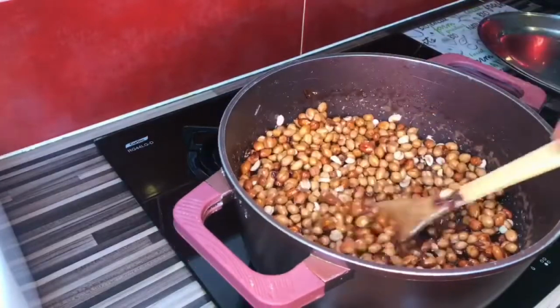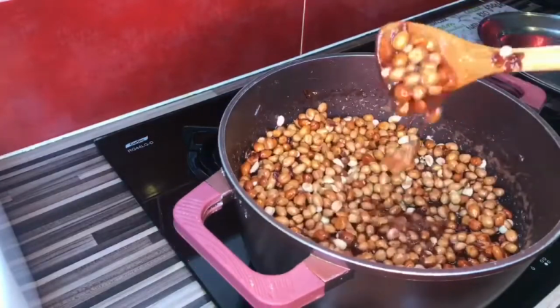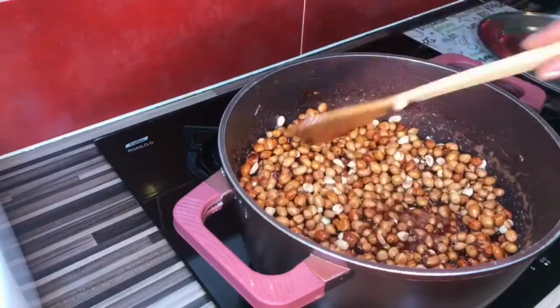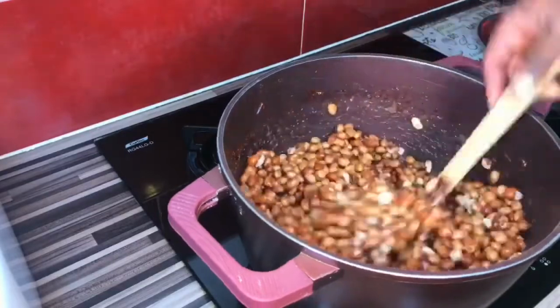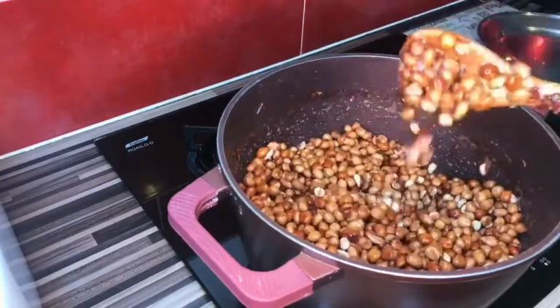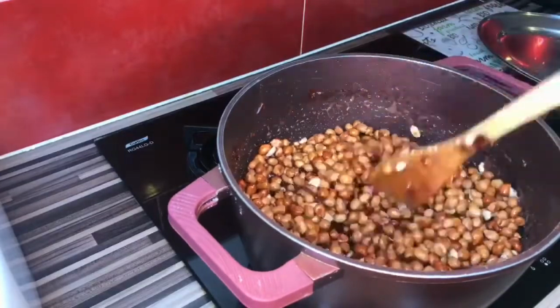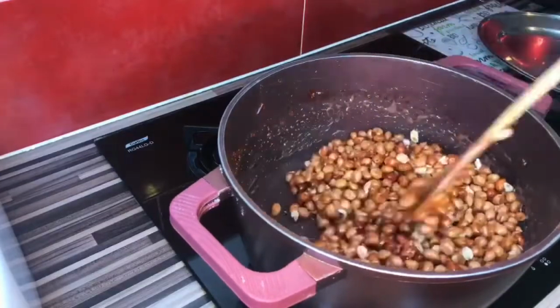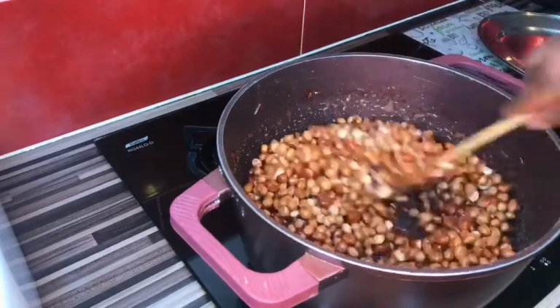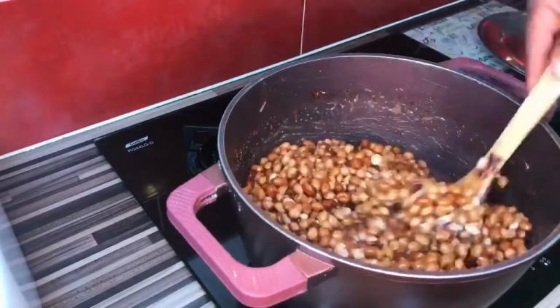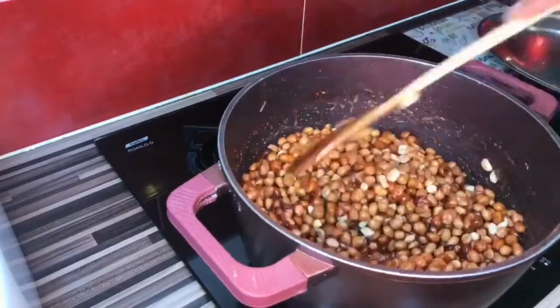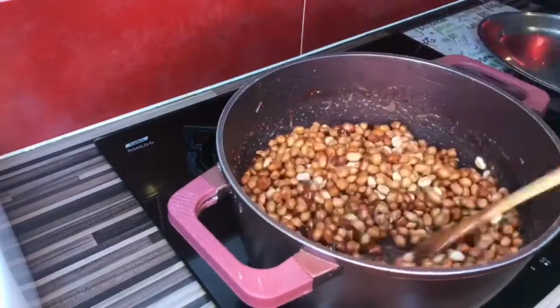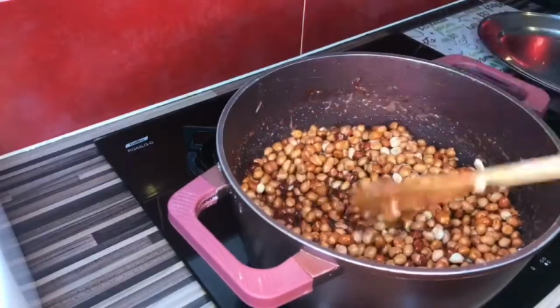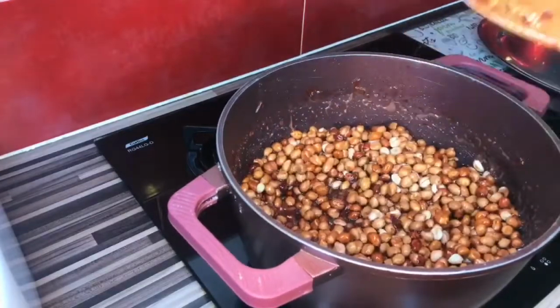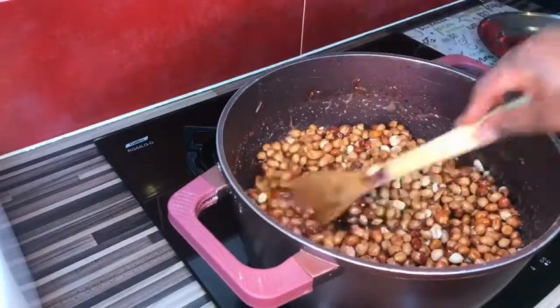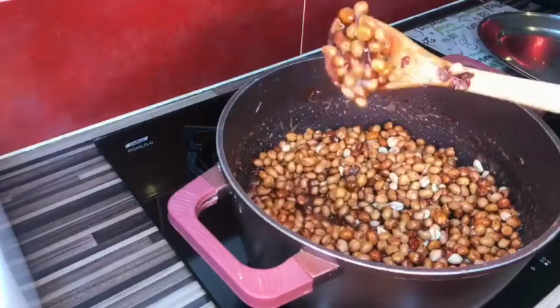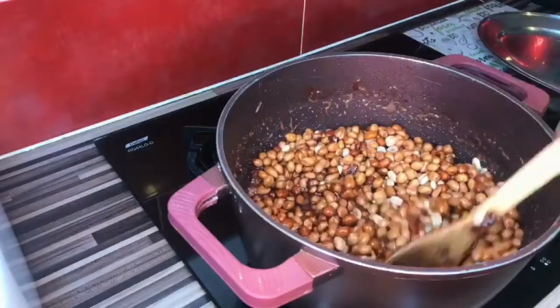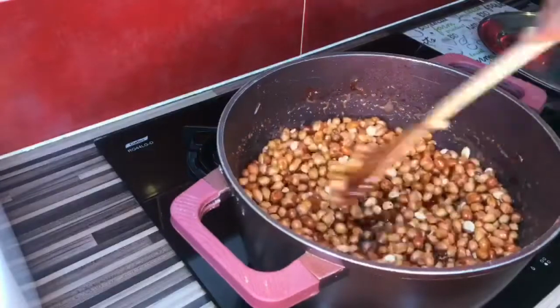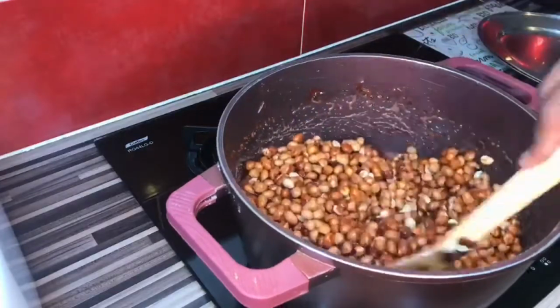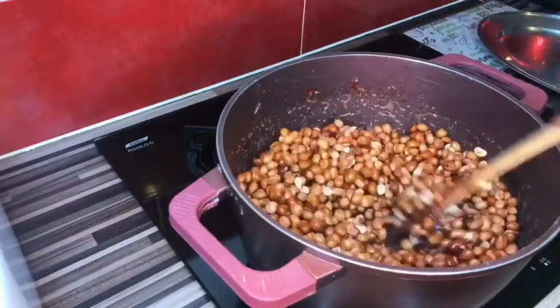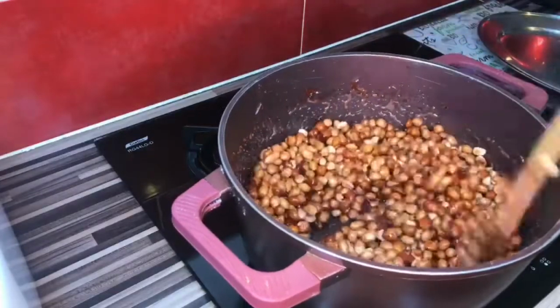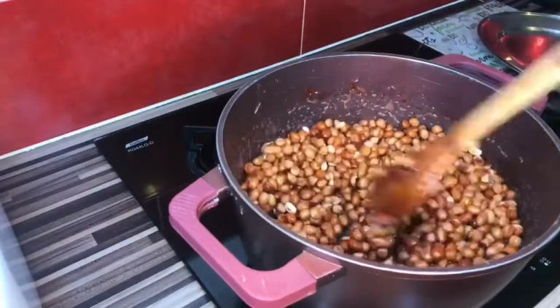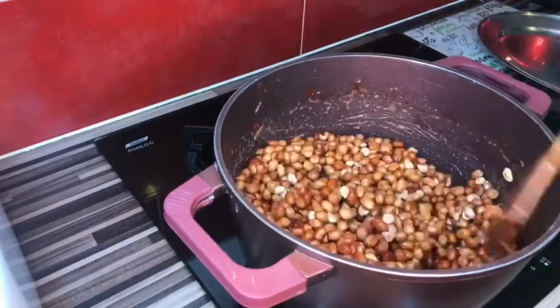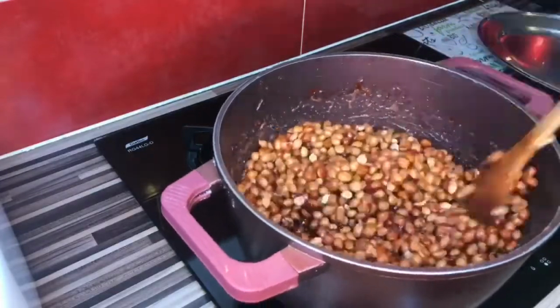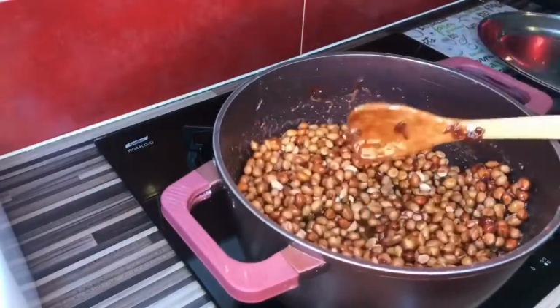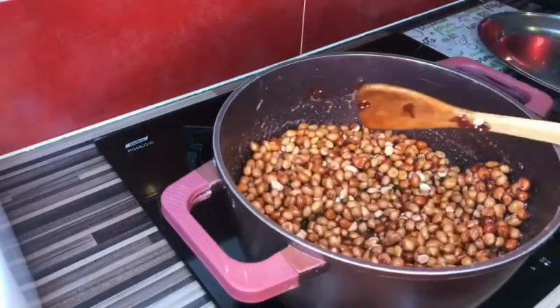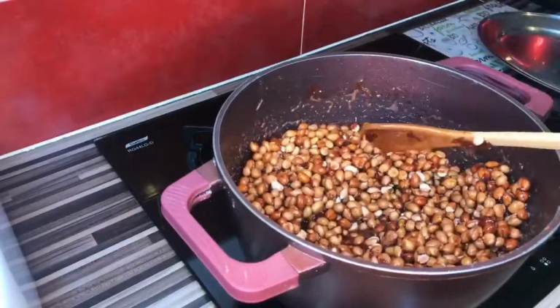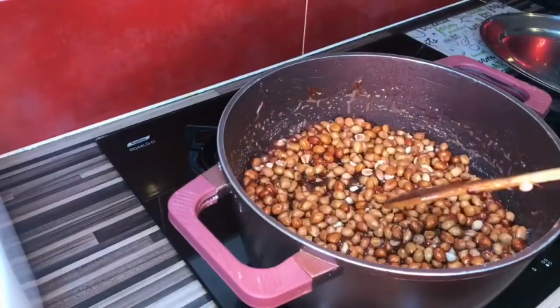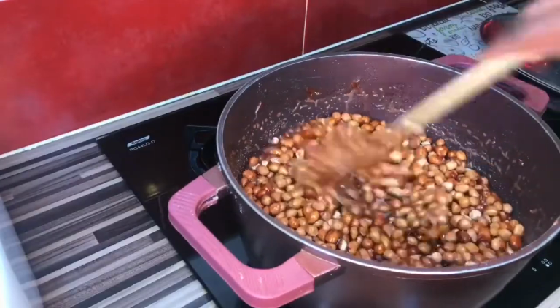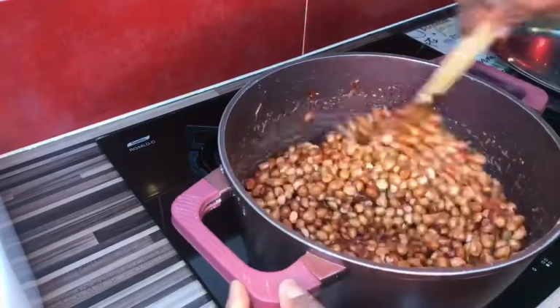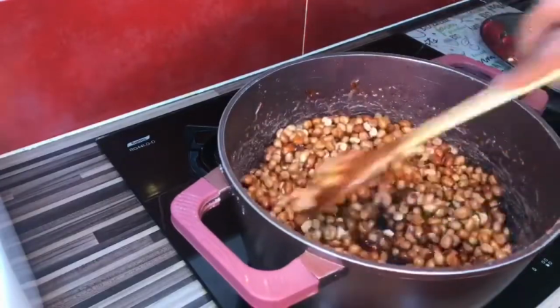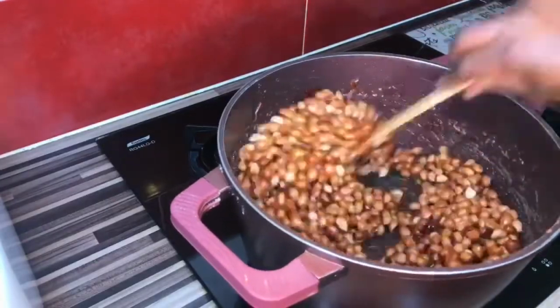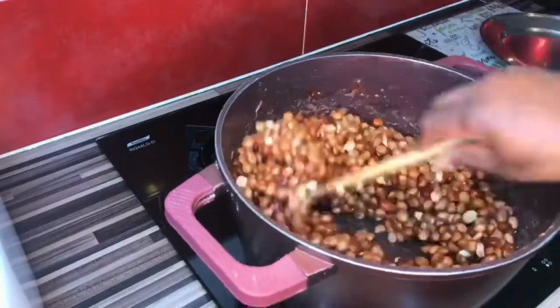As you can see, the water is getting dry and this is where the real work starts. You have to stay by it because if you leave it, it's going to either burn or get sticky, so you have to make sure you continue stirring.